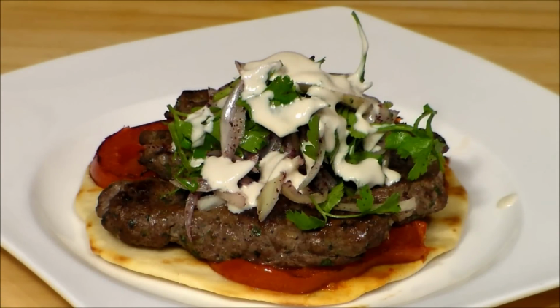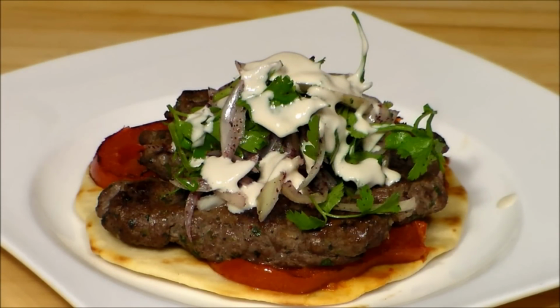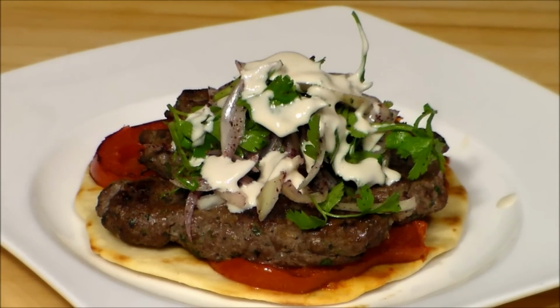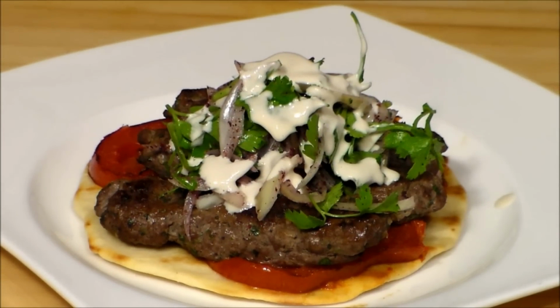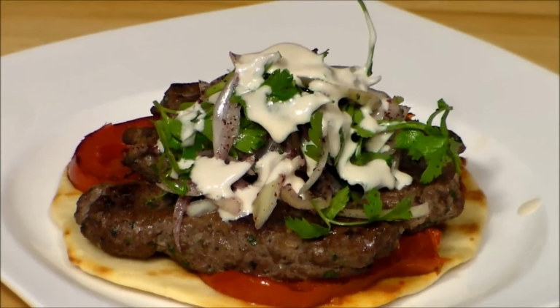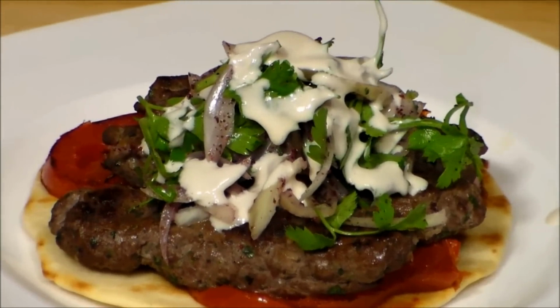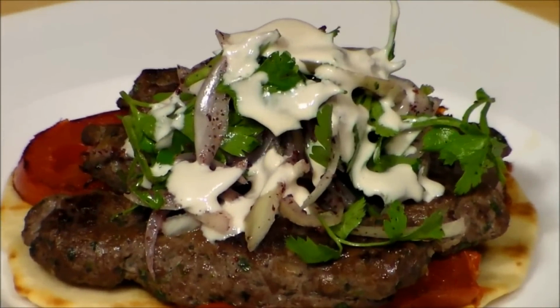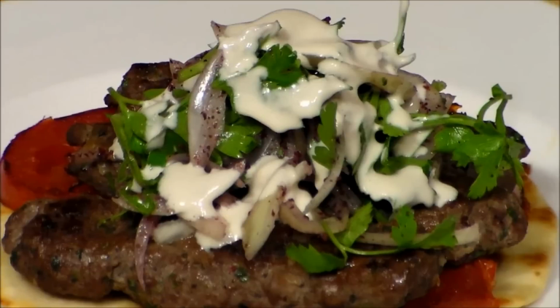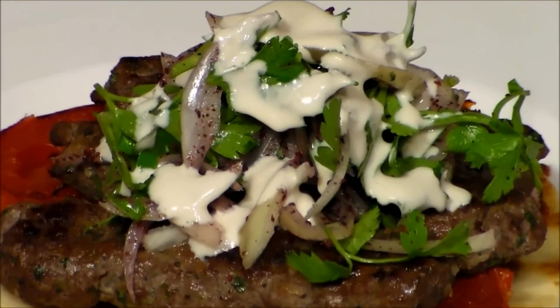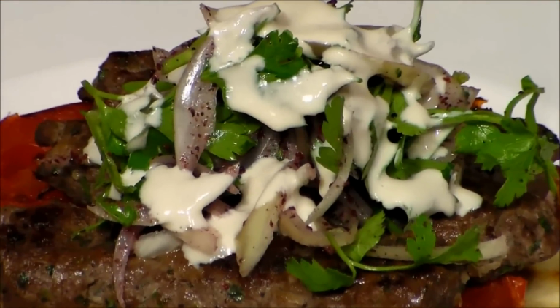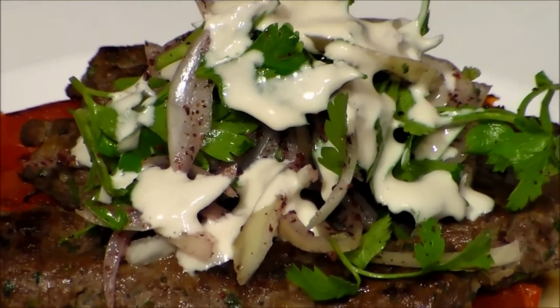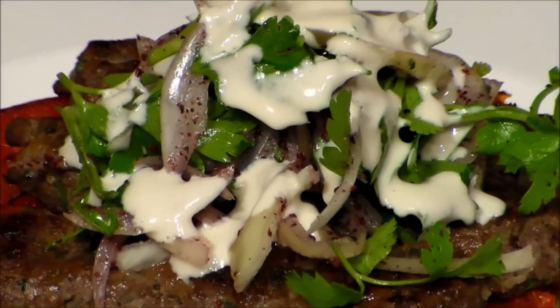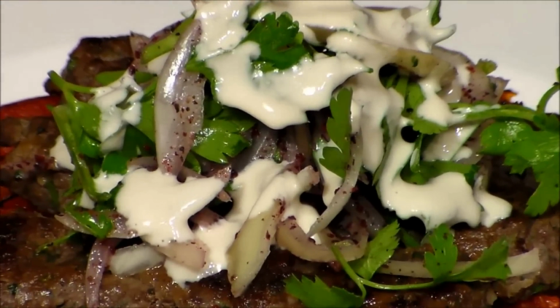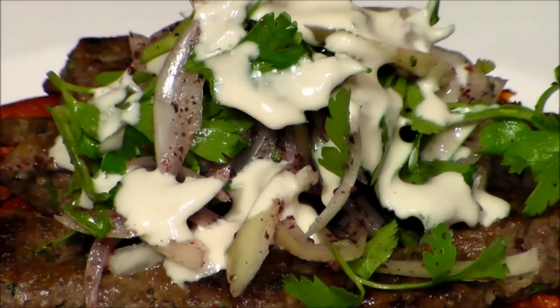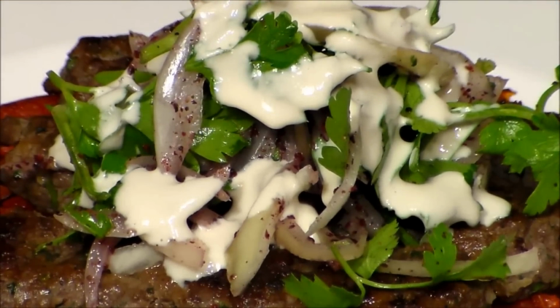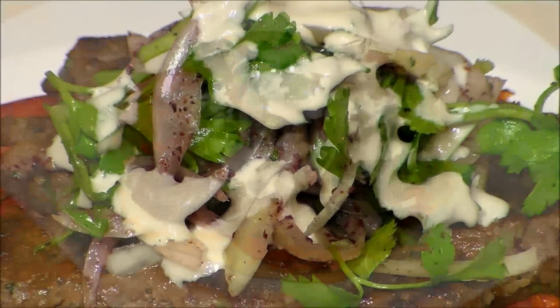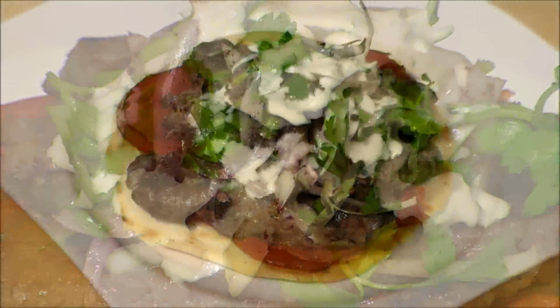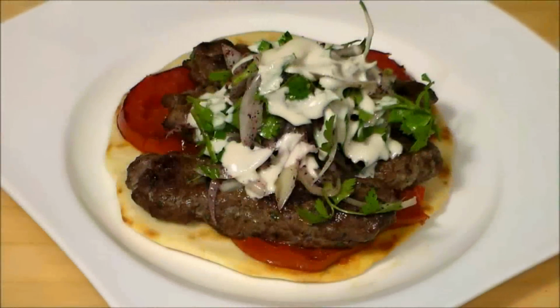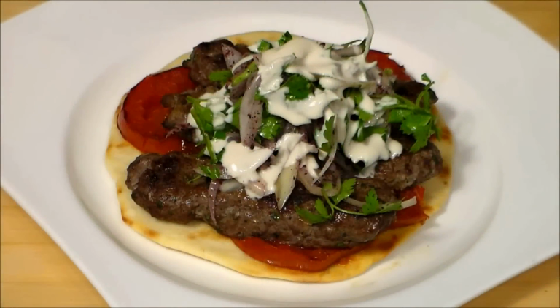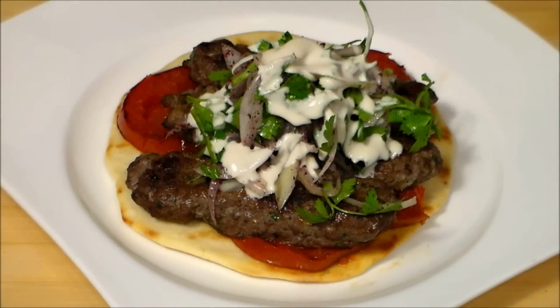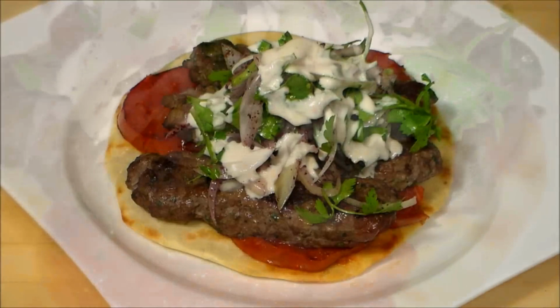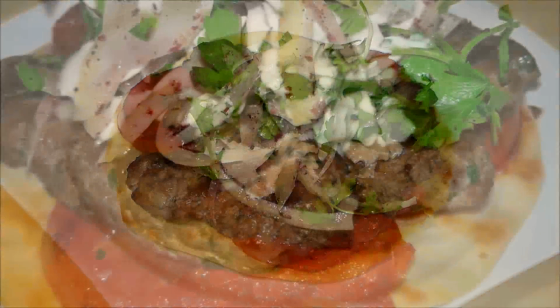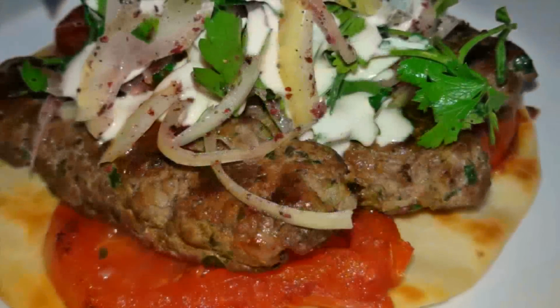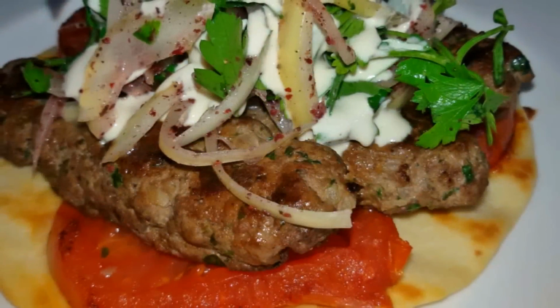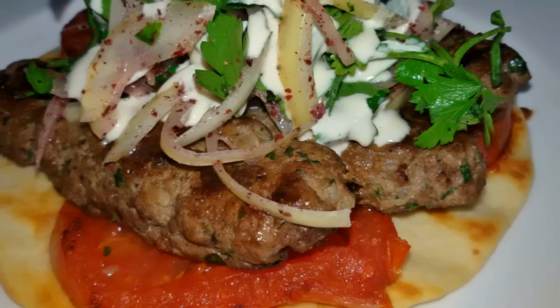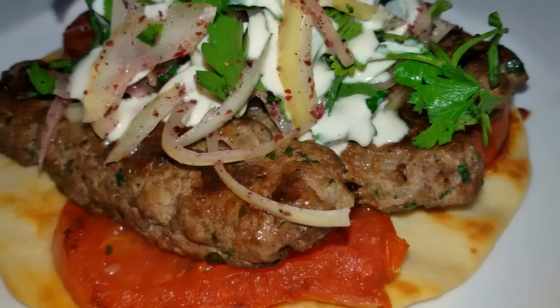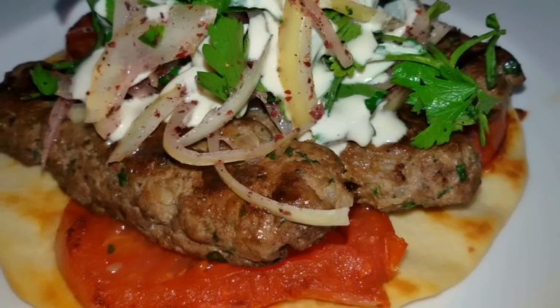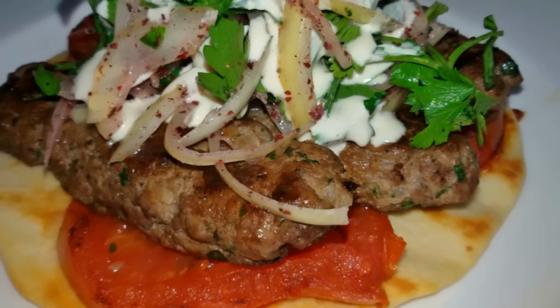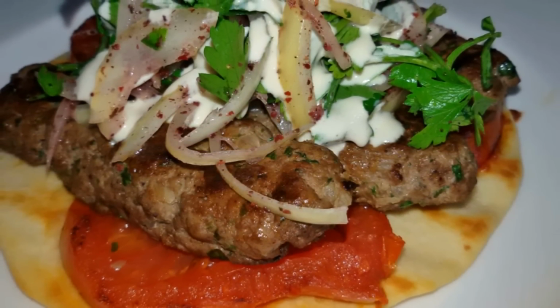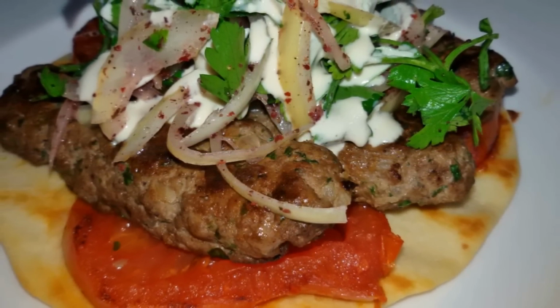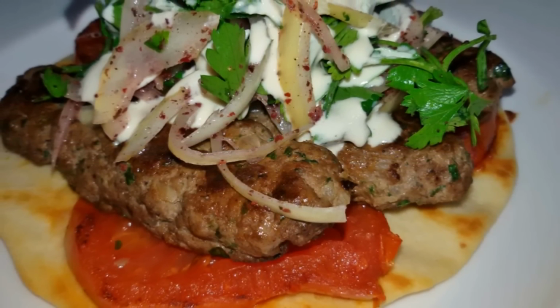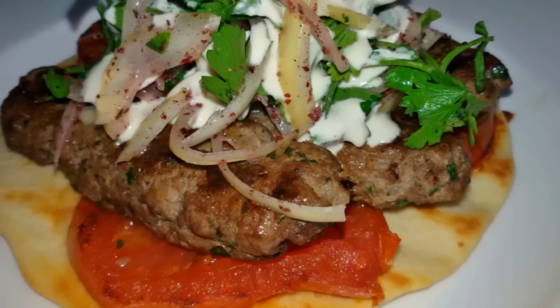I hope you enjoyed this recipe. If you did, let me know. And if you really liked it, share it with your friends. I invite you also to check out my other recipes, and of course to subscribe to my channel. See you next time. Bye.